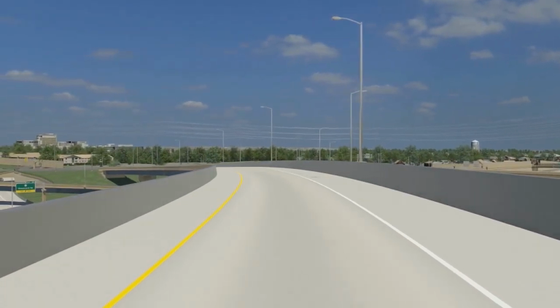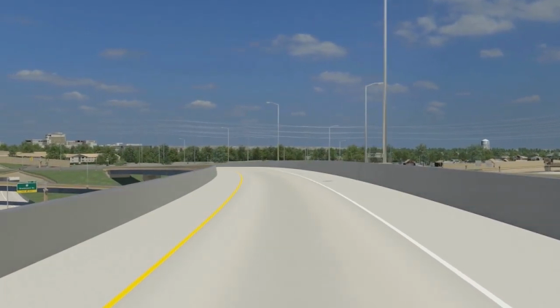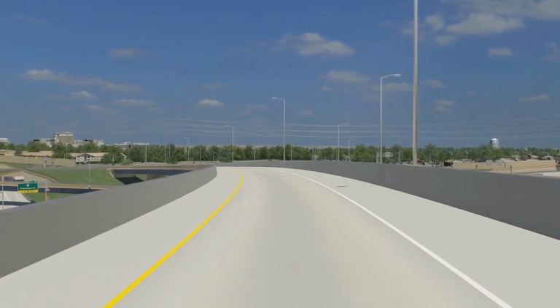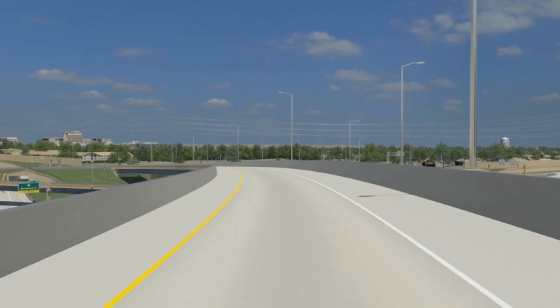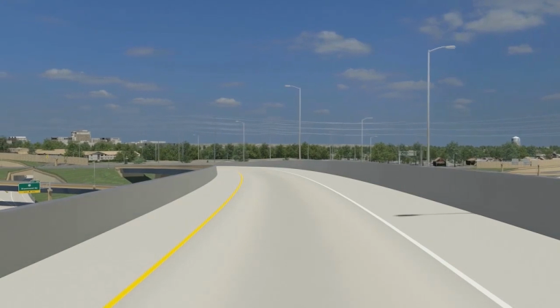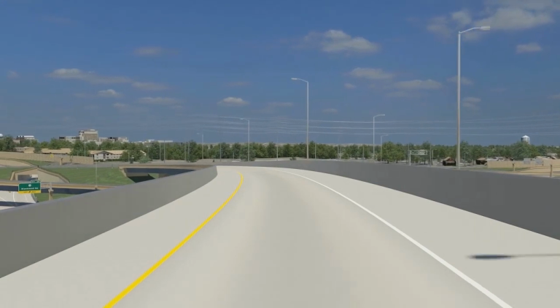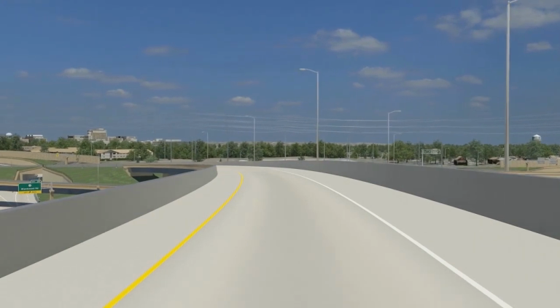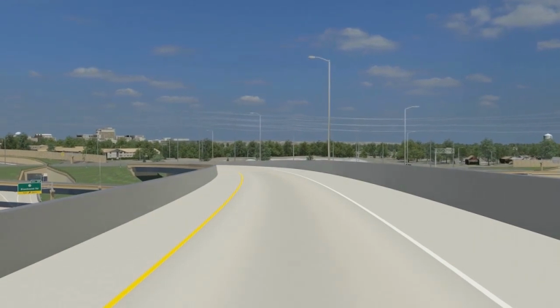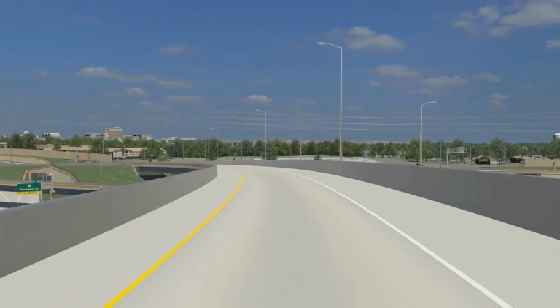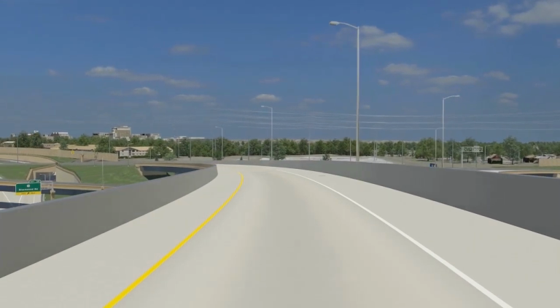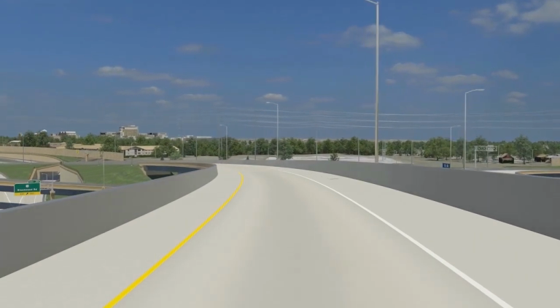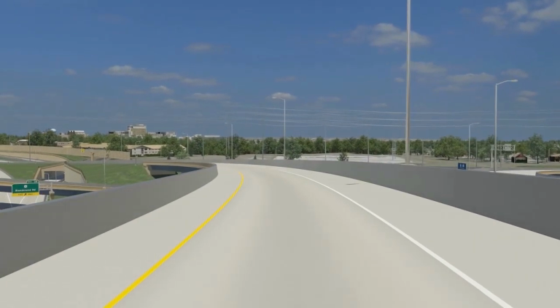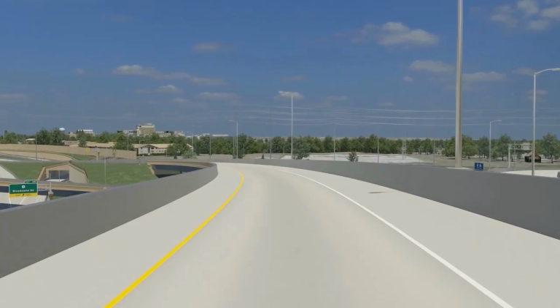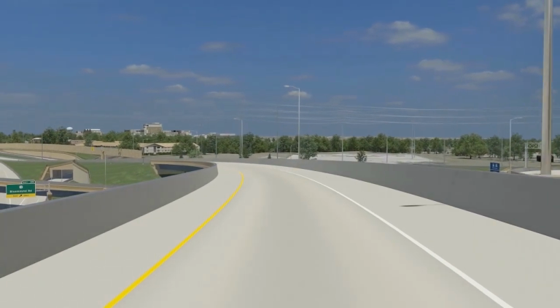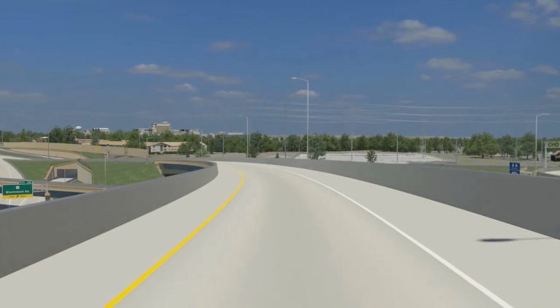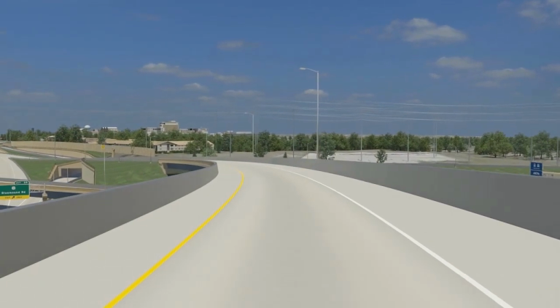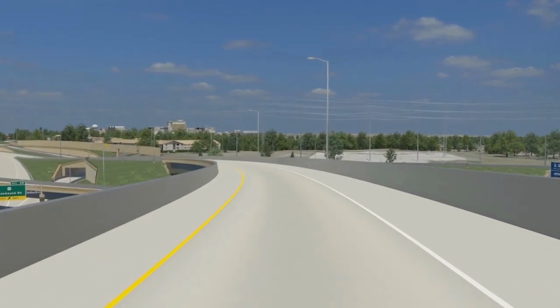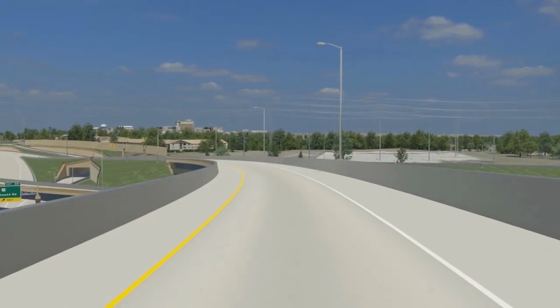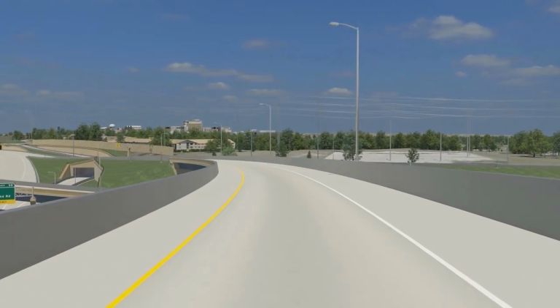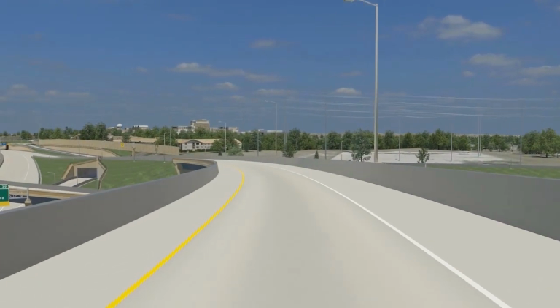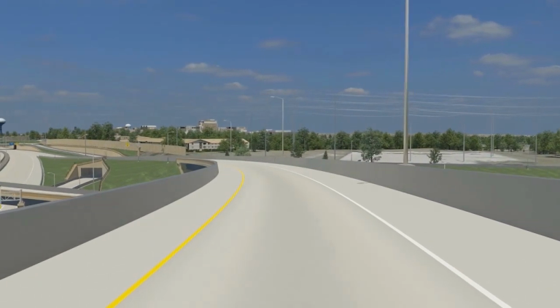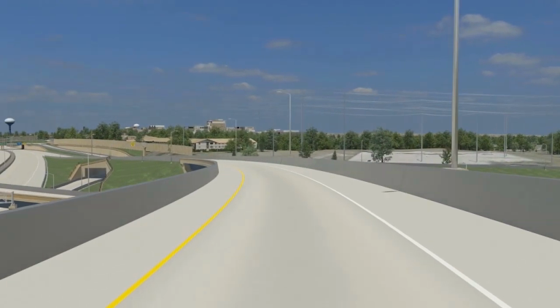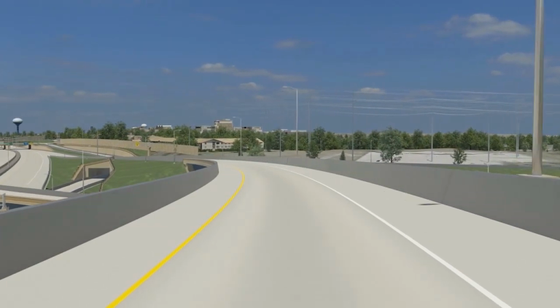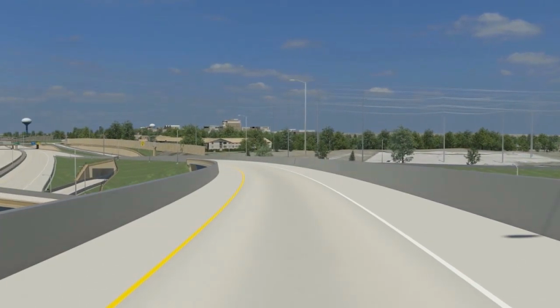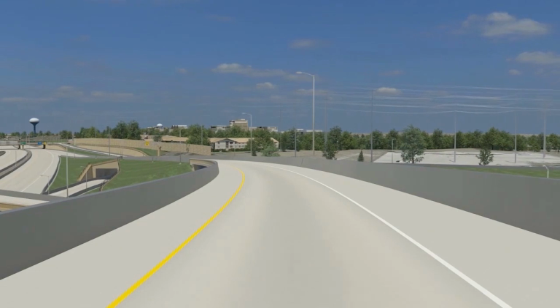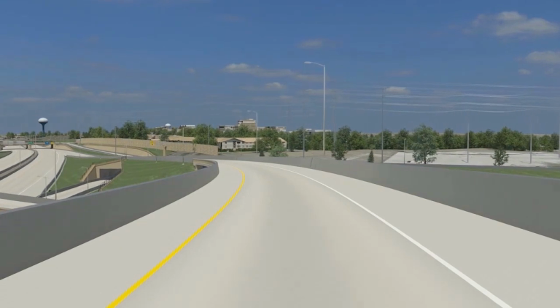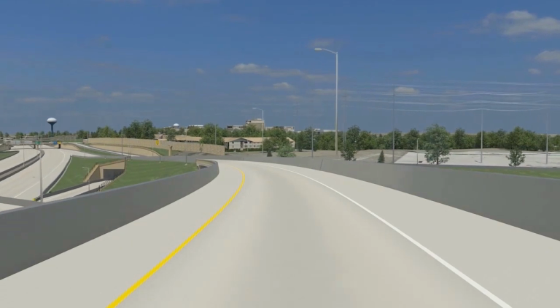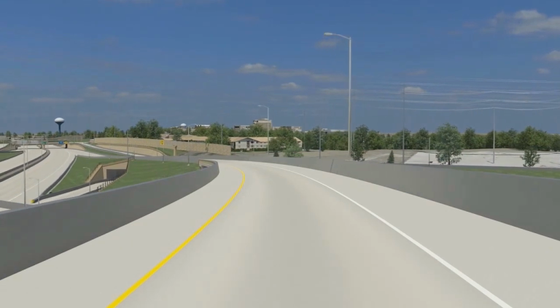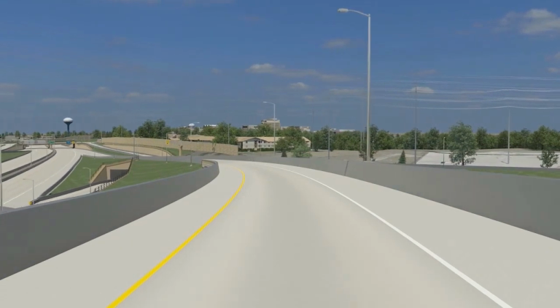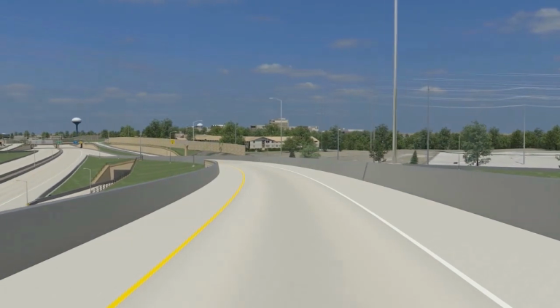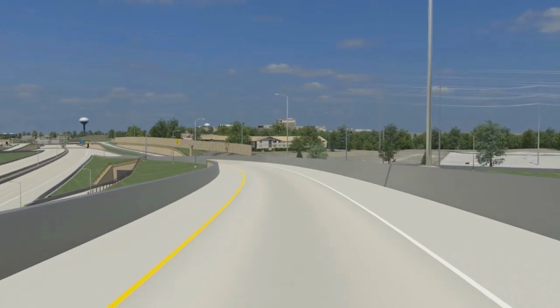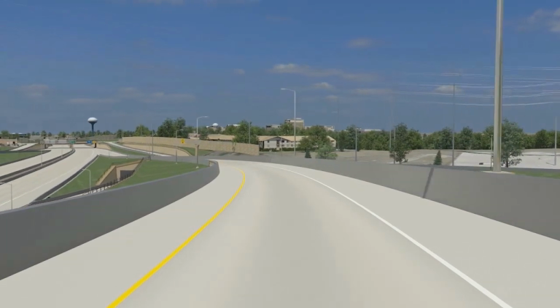This ramp is one of the highest ramps of the four-level system interchange. As it crosses the core of the interchange, it is approximately 85 feet in the air.